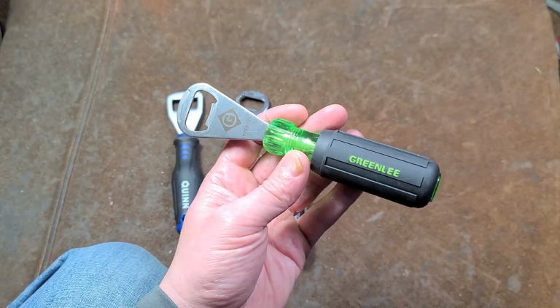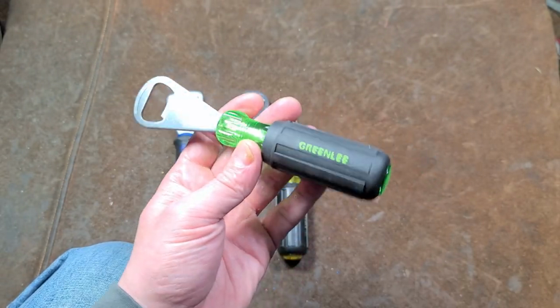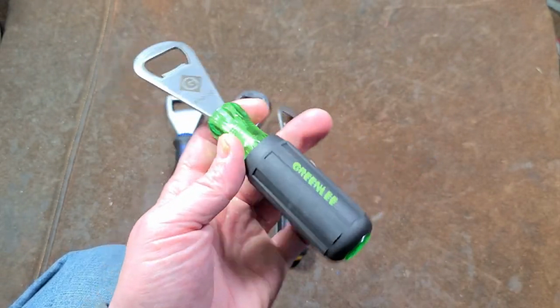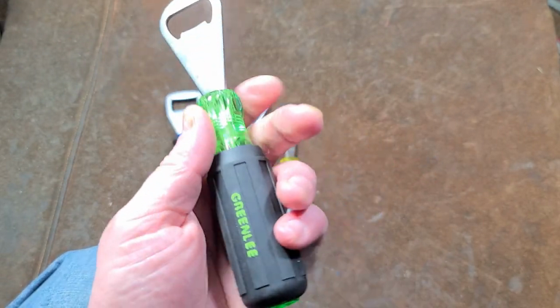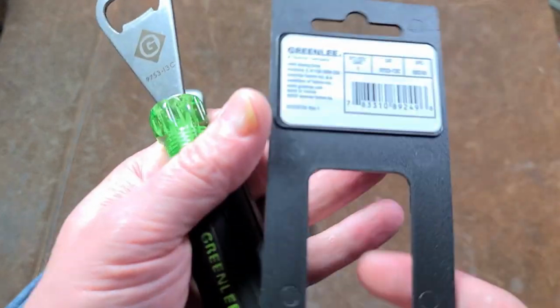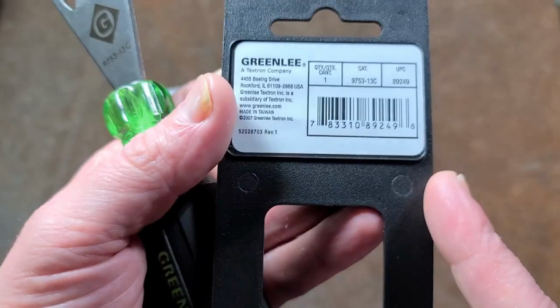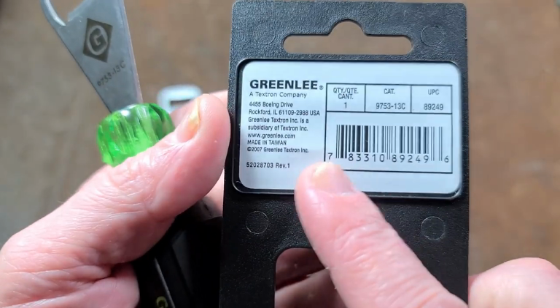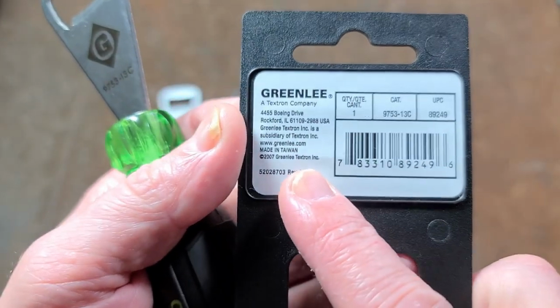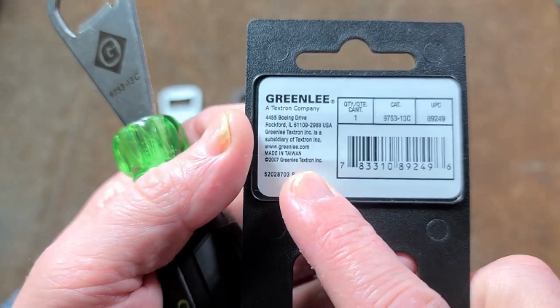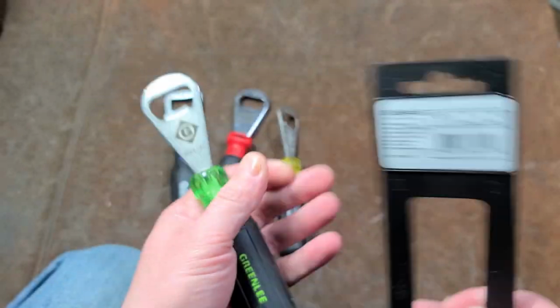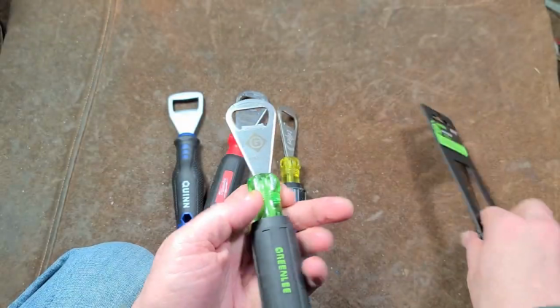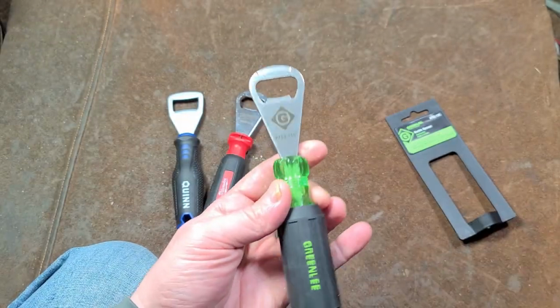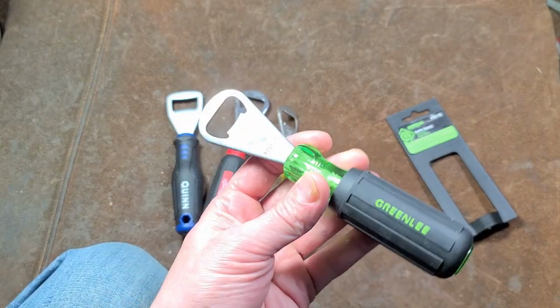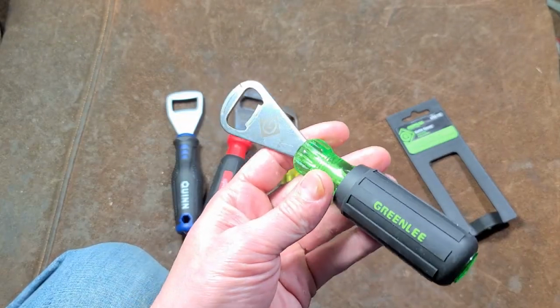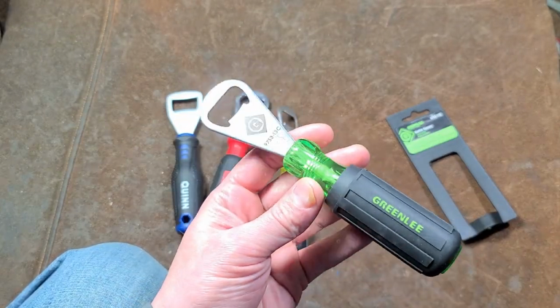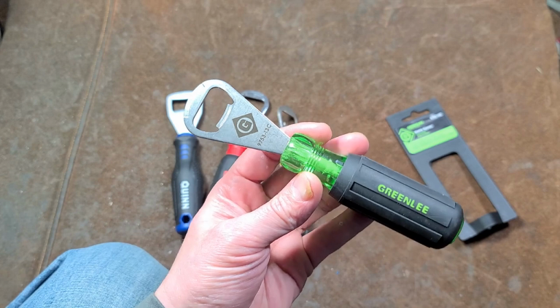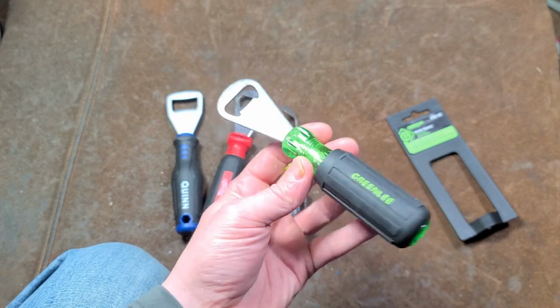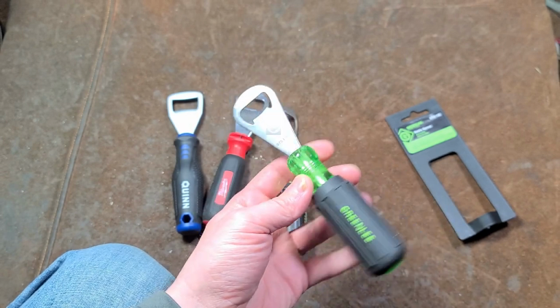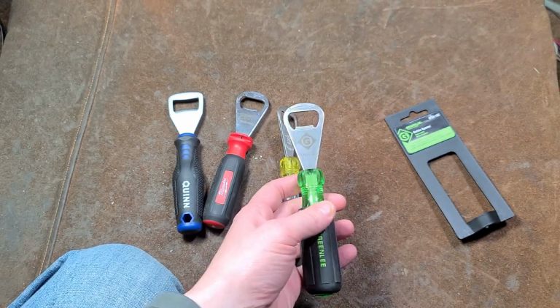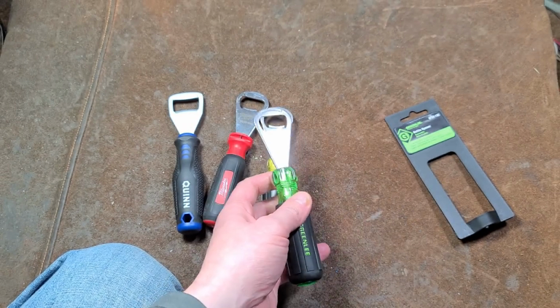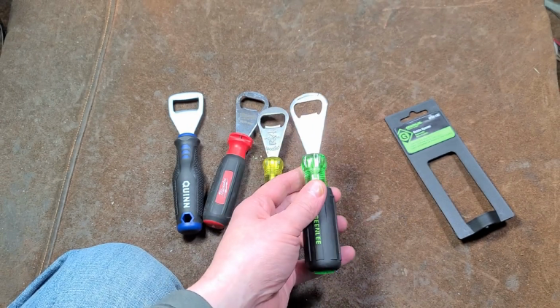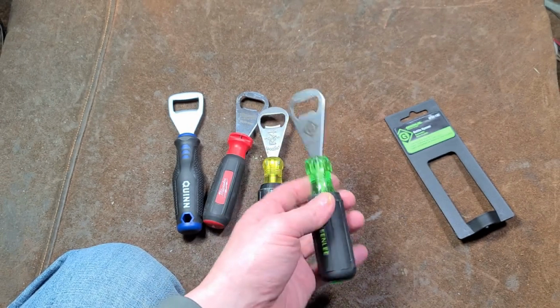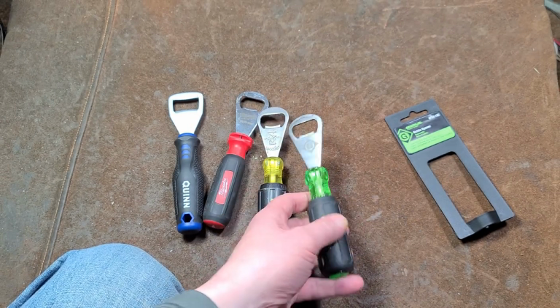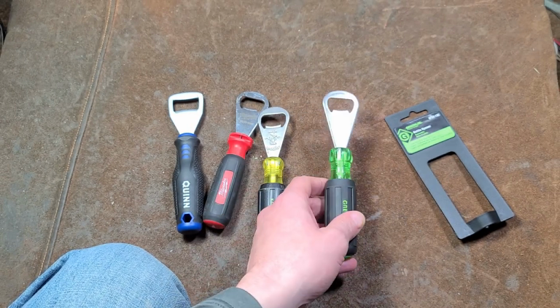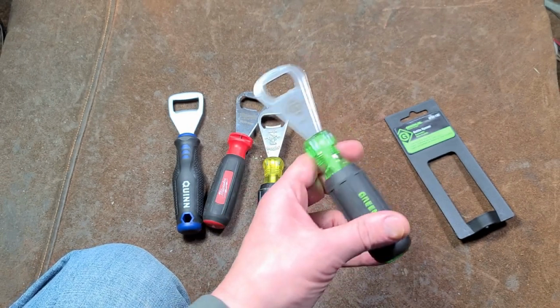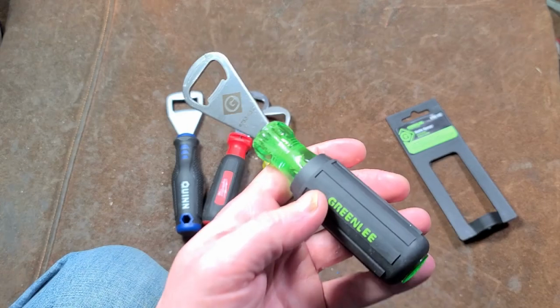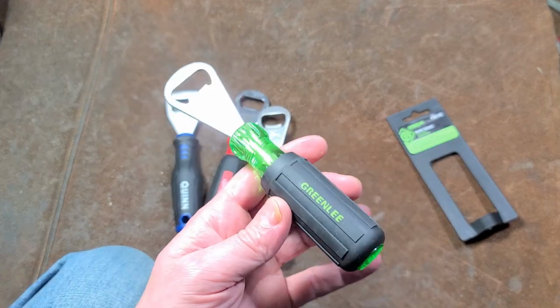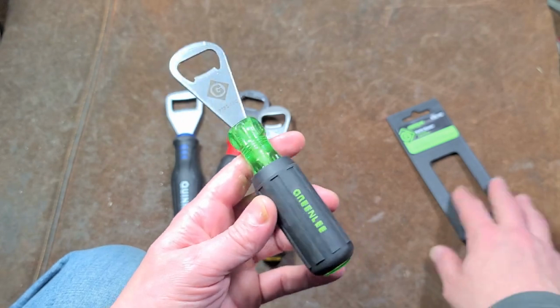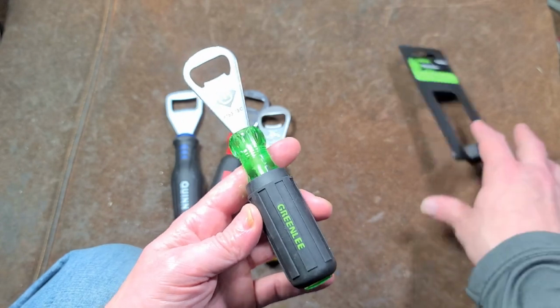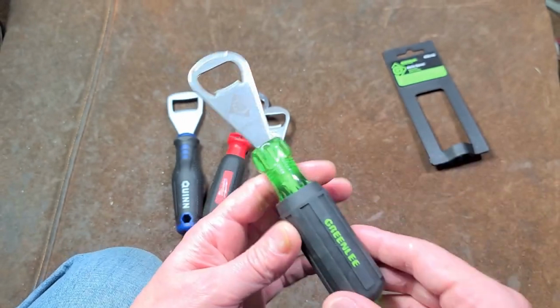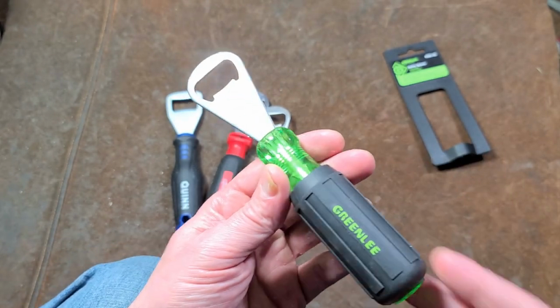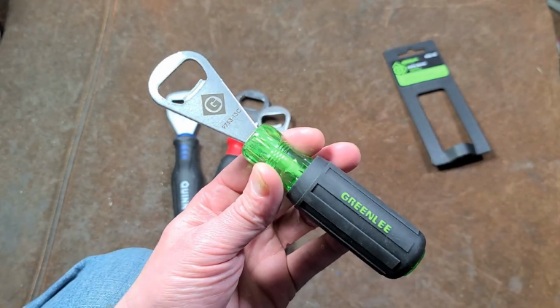I'm also realizing why this was on sale by looking at the packaging — it's from 2007. So this has been on the shelf for more than a decade. That's probably another reason why they're discounted; they've long ago written off their expense on buying these things.